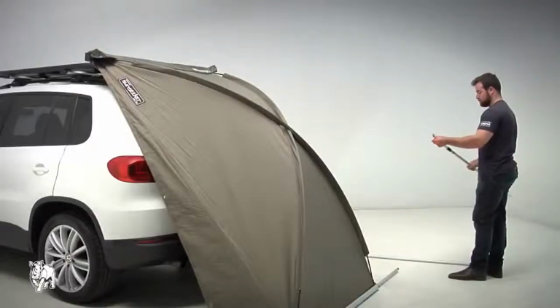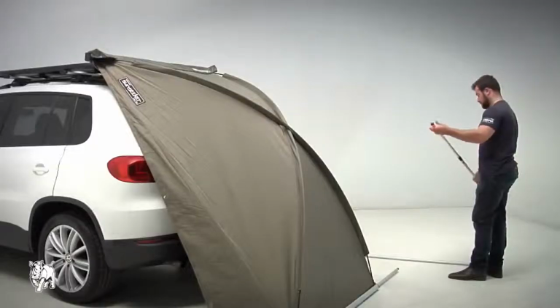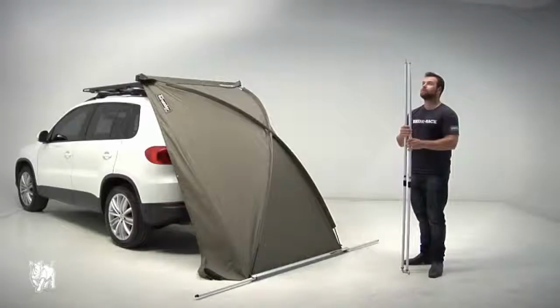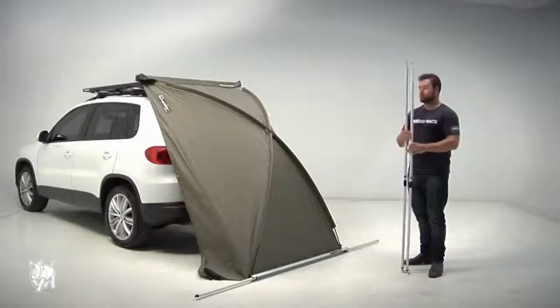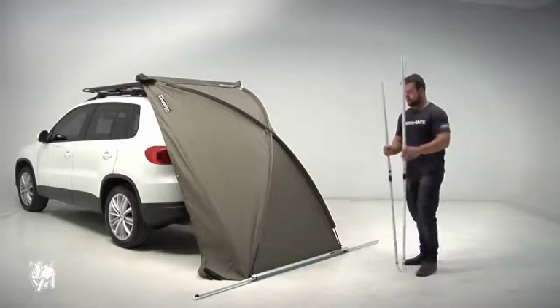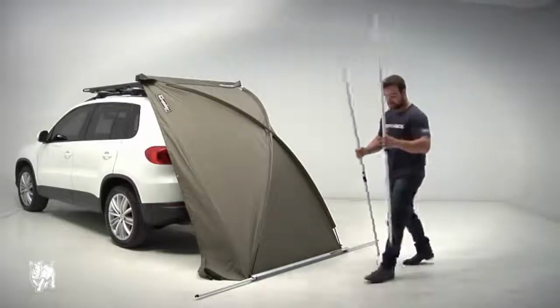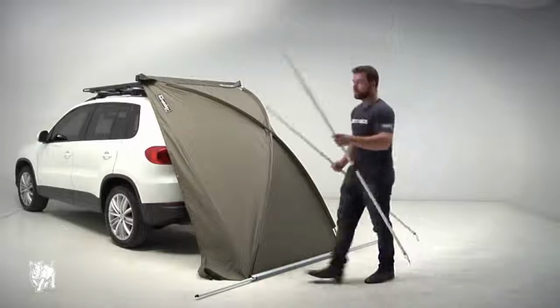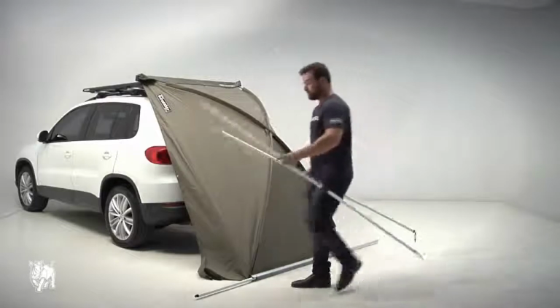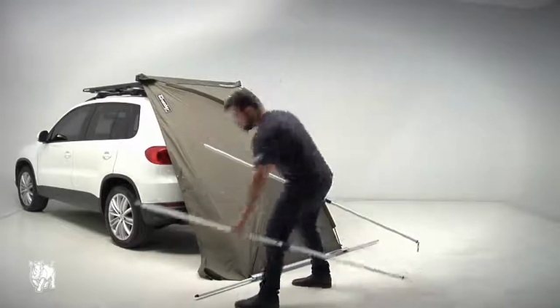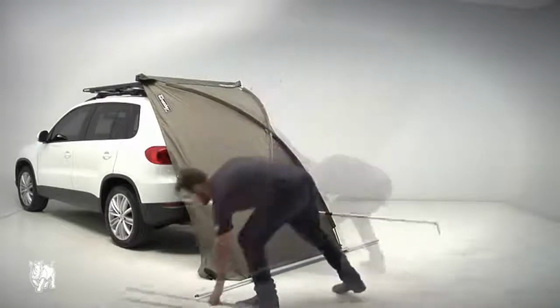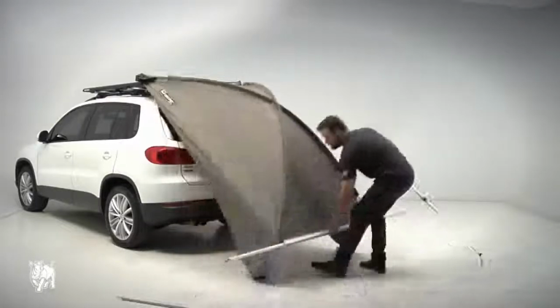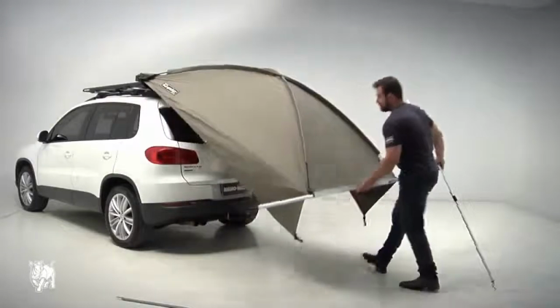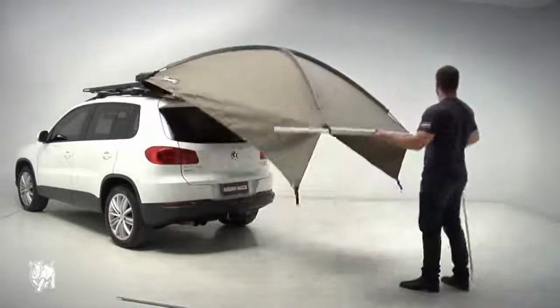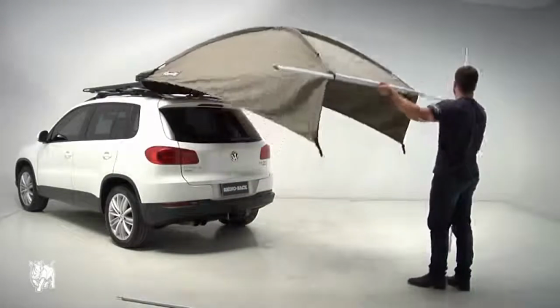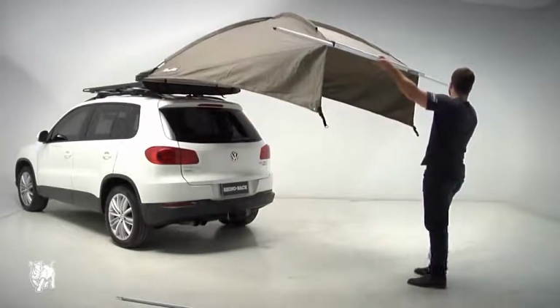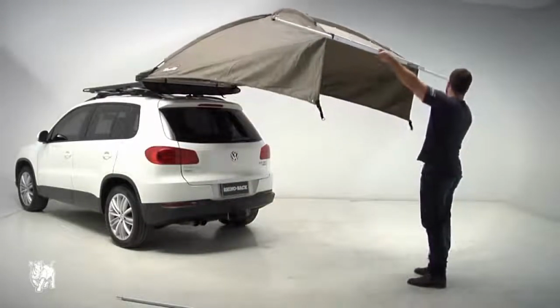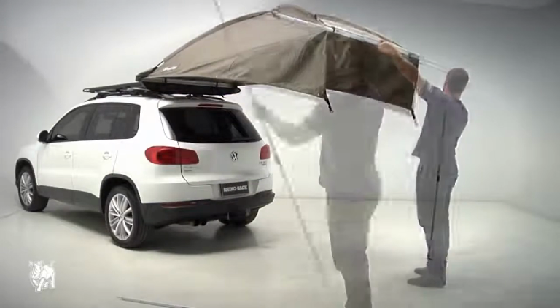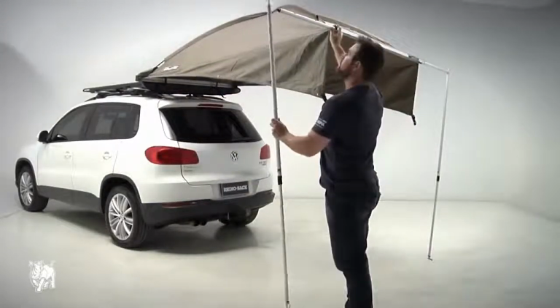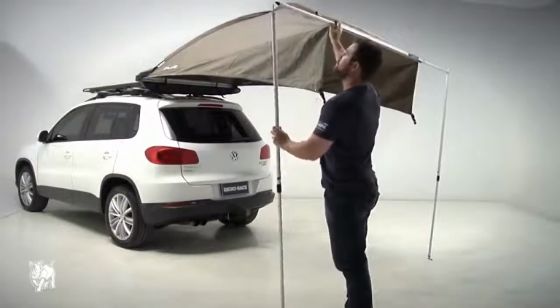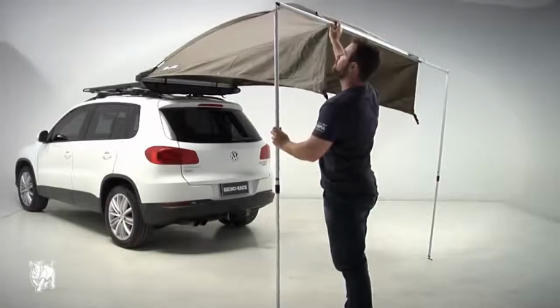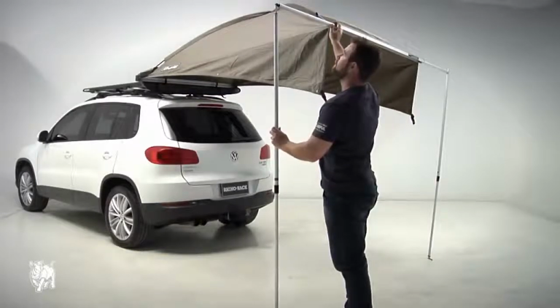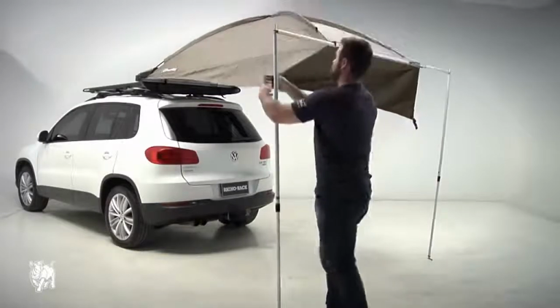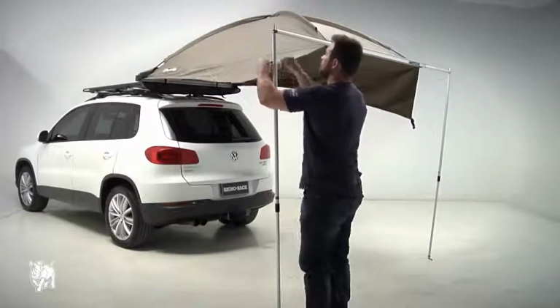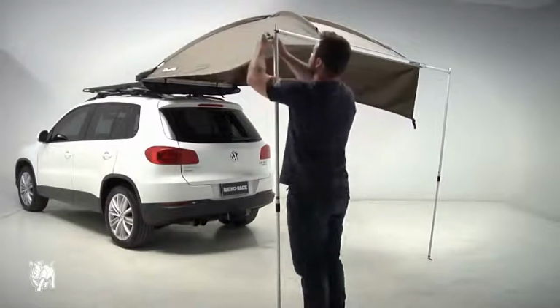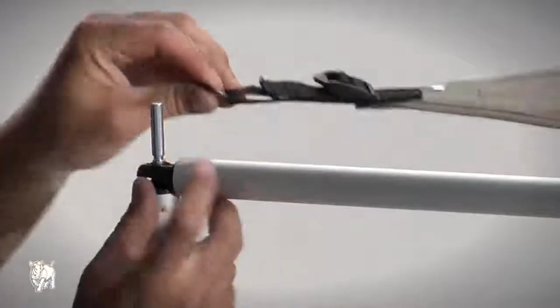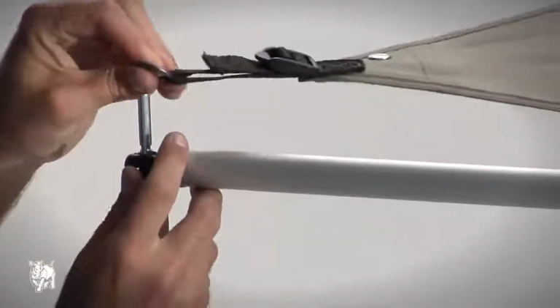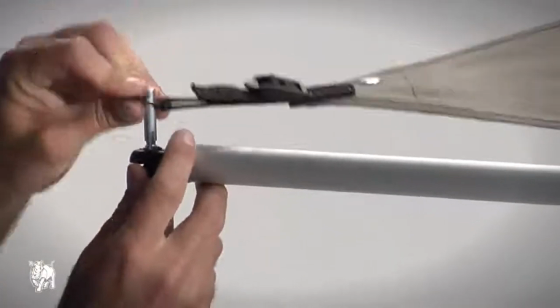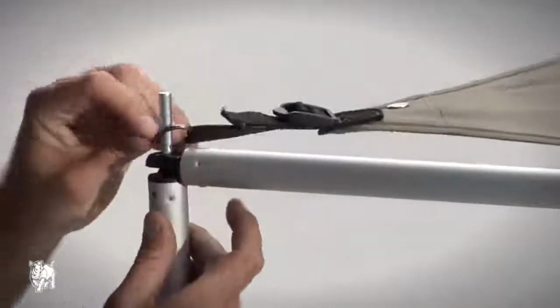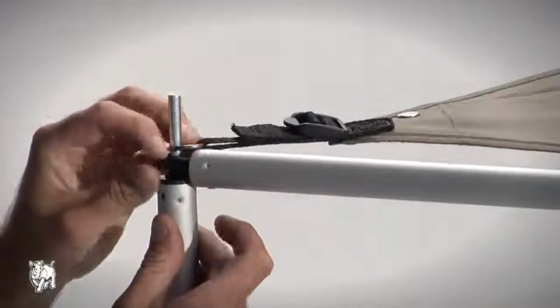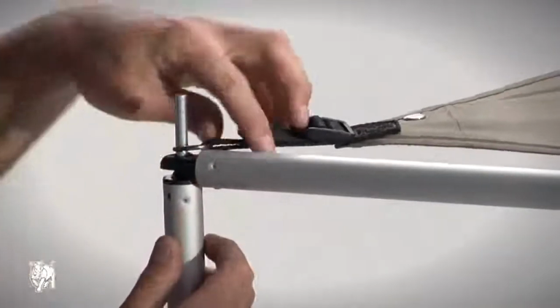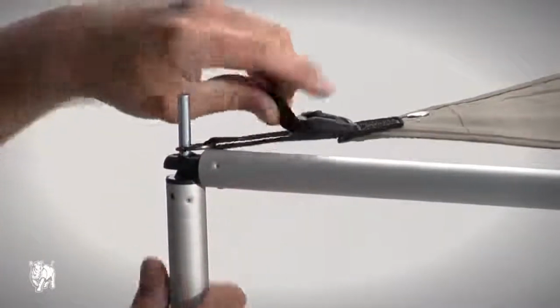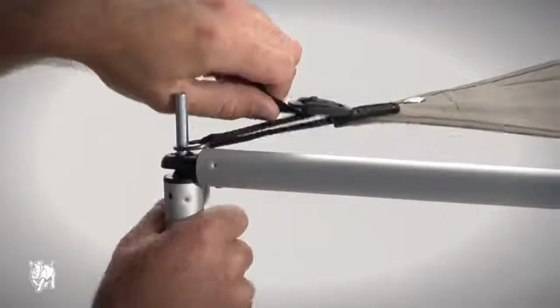Extend the vertical support poles to the same length. Insert the tip of the poles through the eyelet on both arms of the awning. Fix the awning sails in place using the eyelets on the support poles and pull the strap taut.